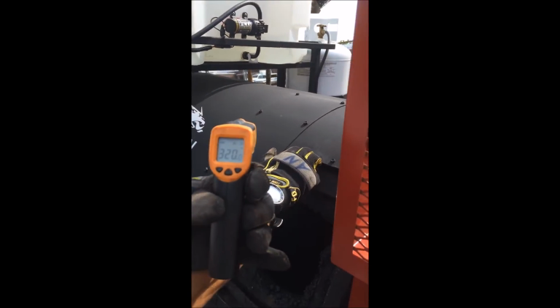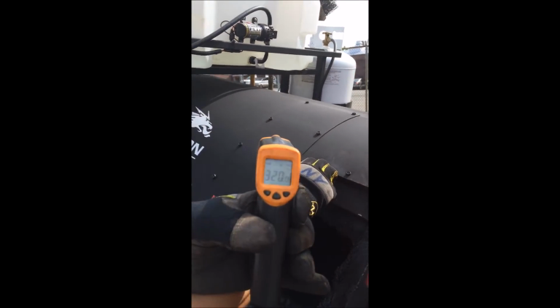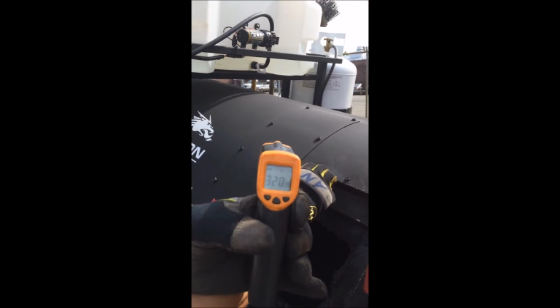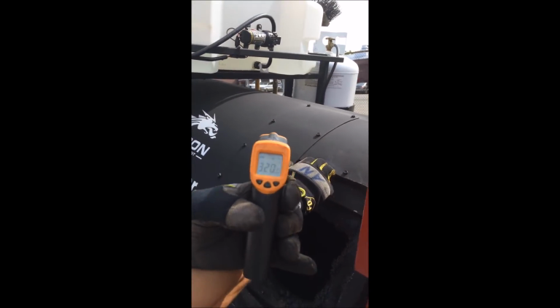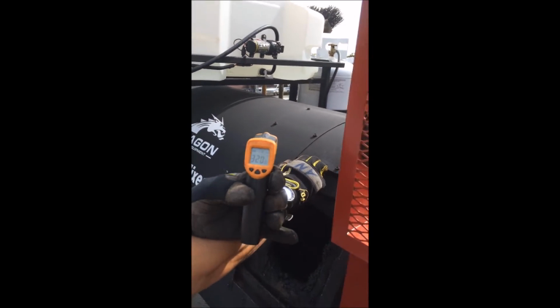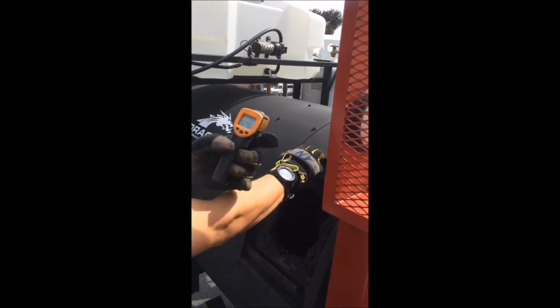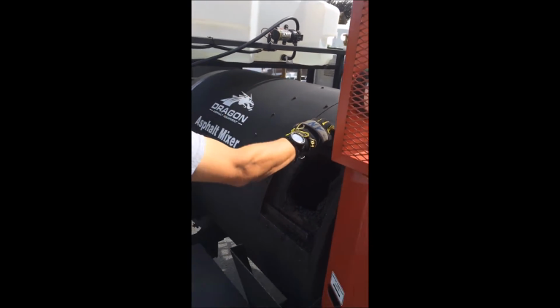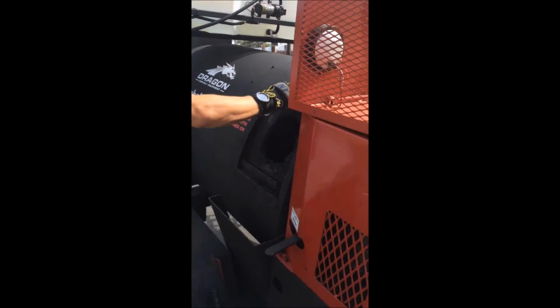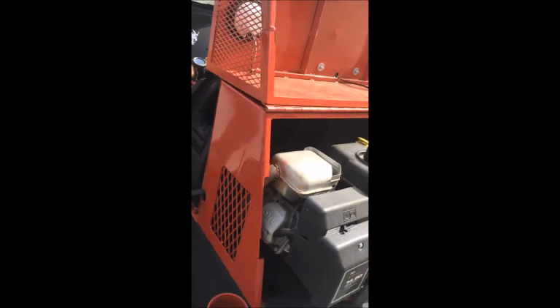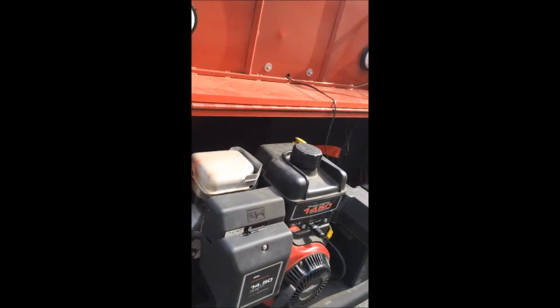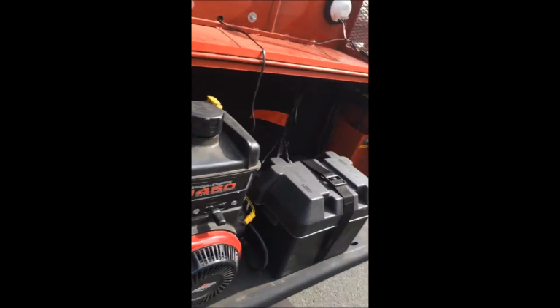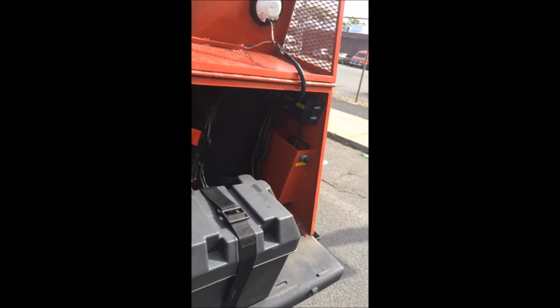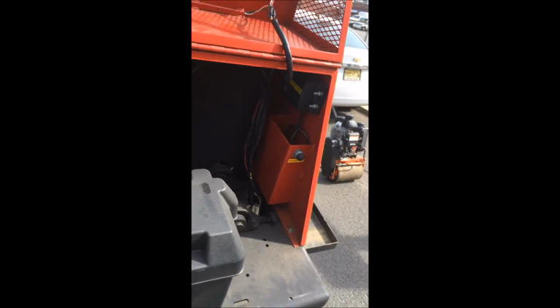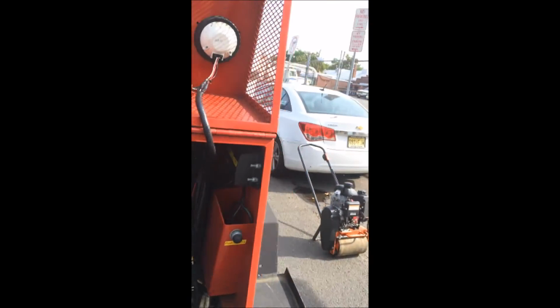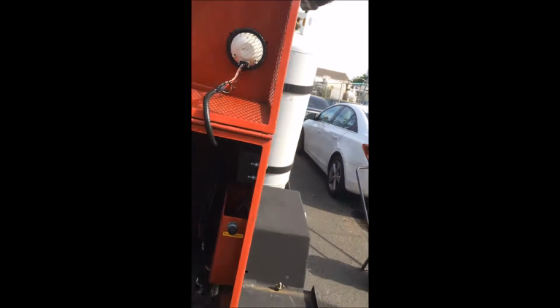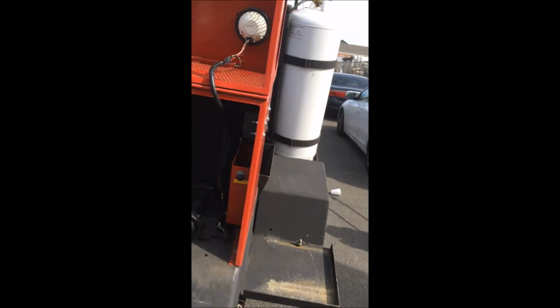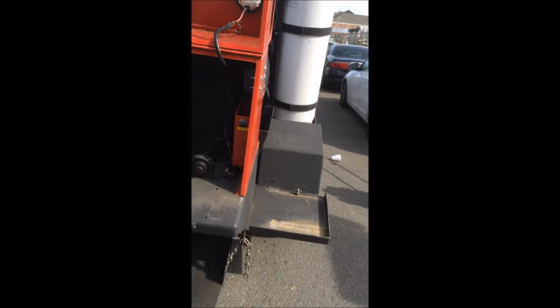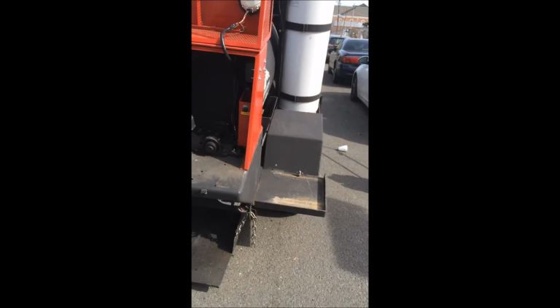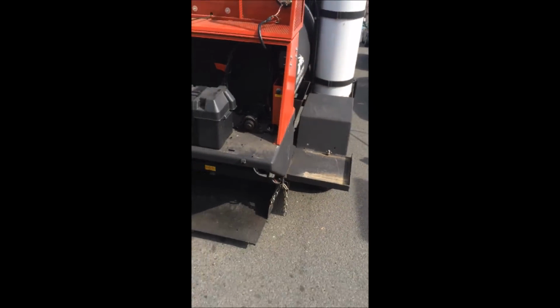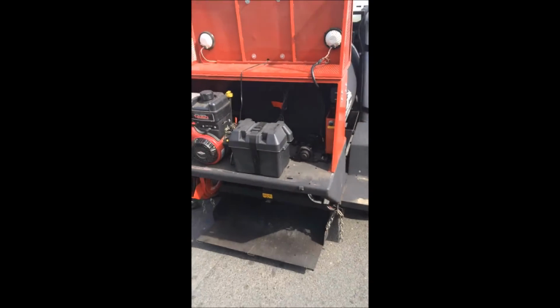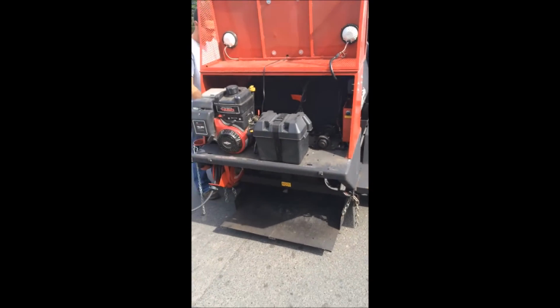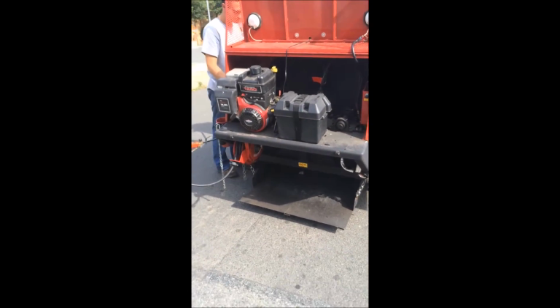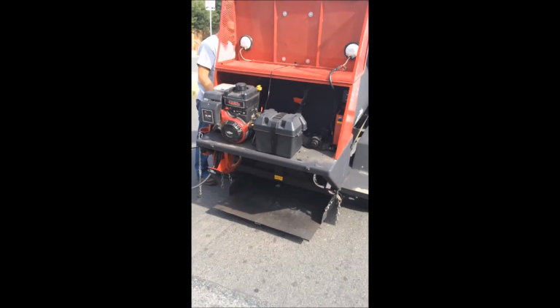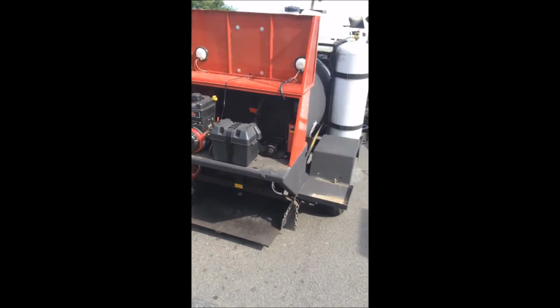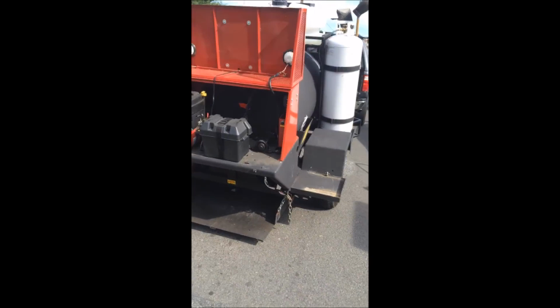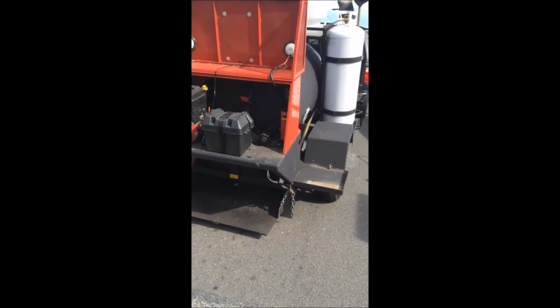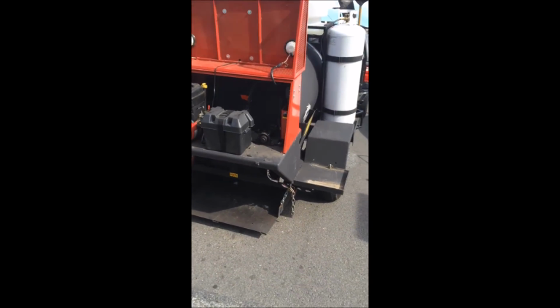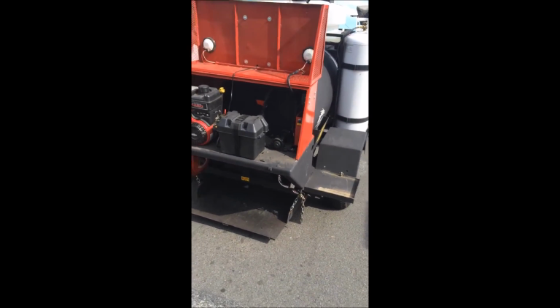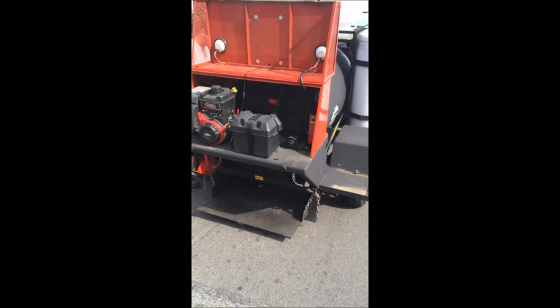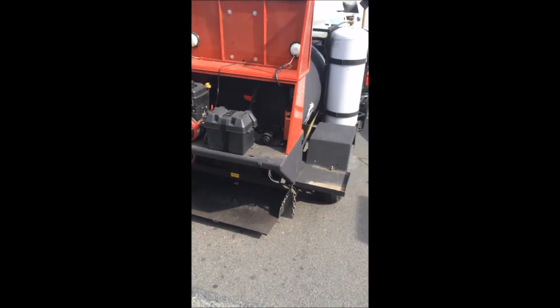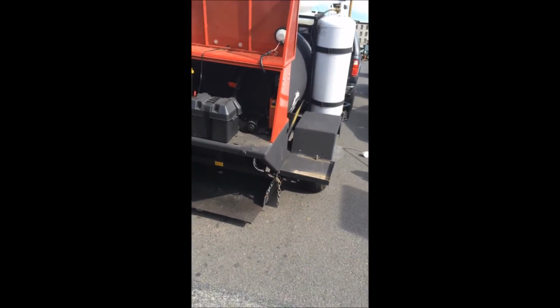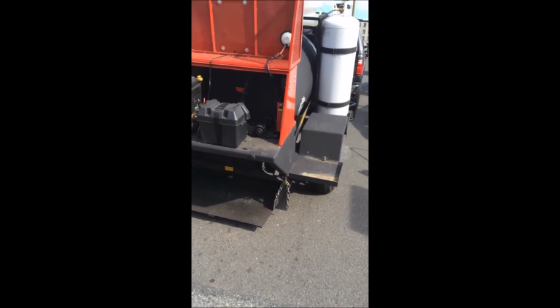We're at 320 degrees — perfect. The temperature shows 320 degrees. Now he's going to expel it out of the back, bring the shovel over, and put it in the pothole.